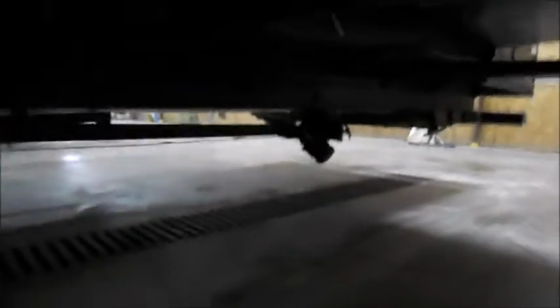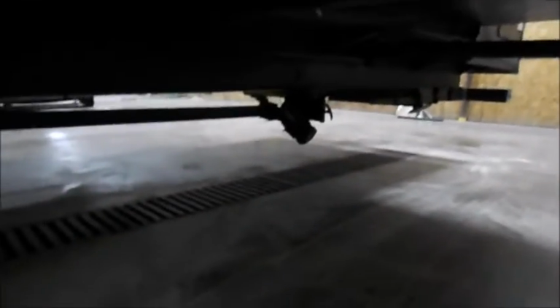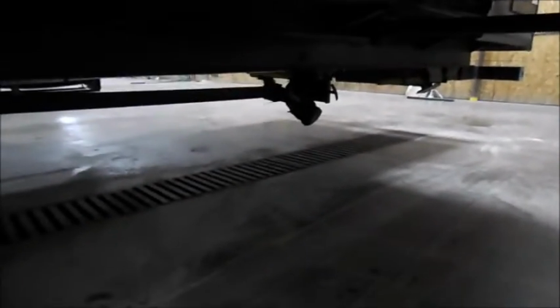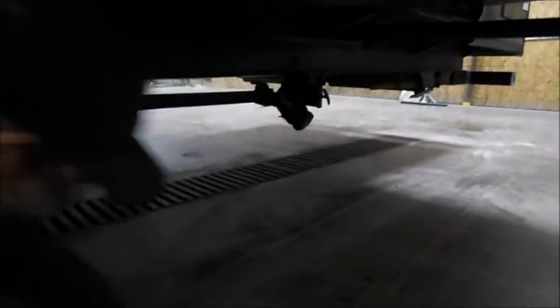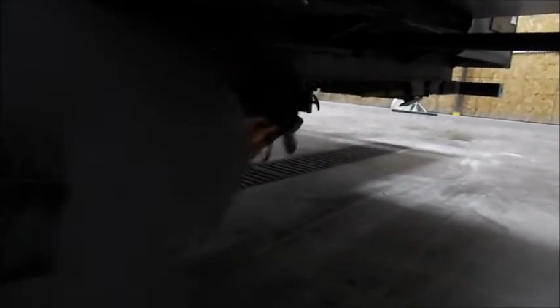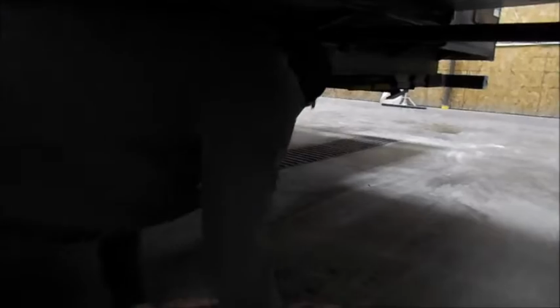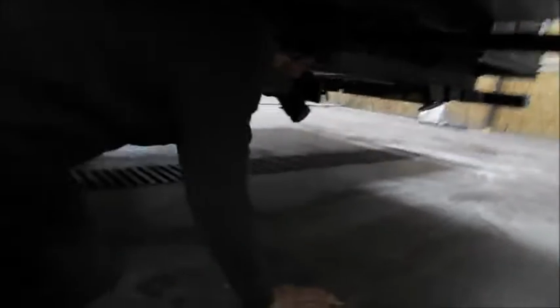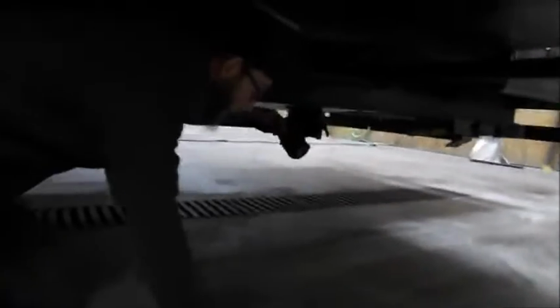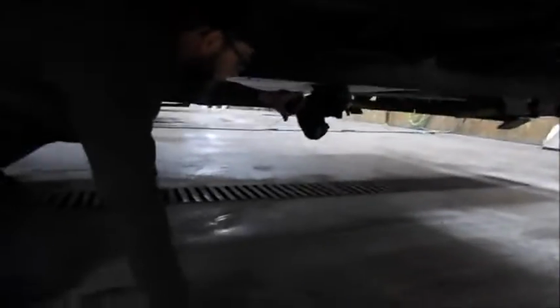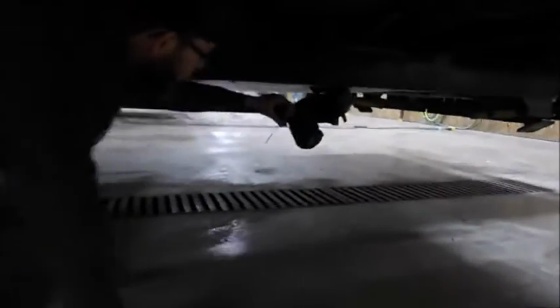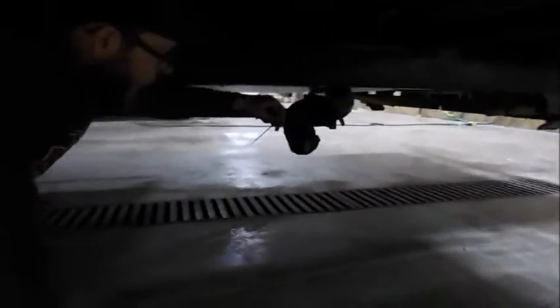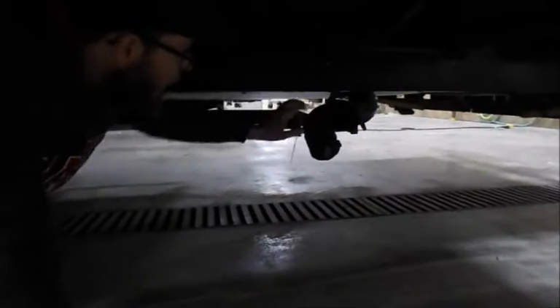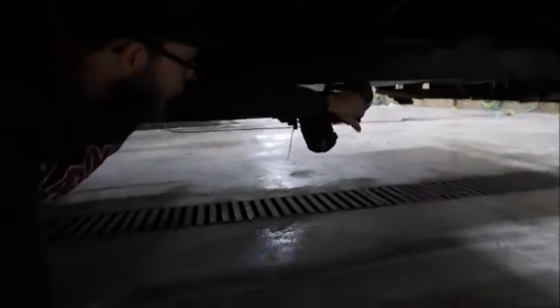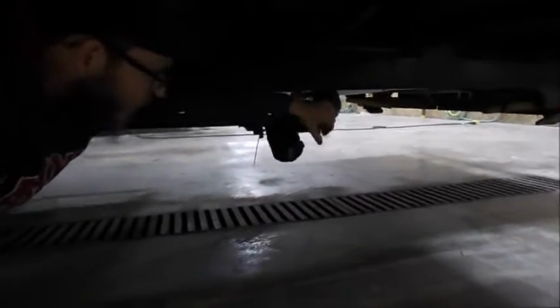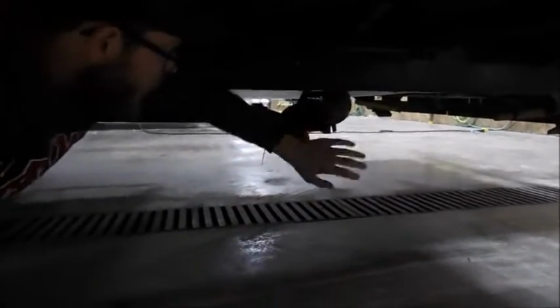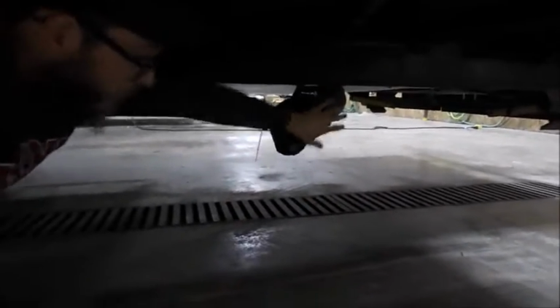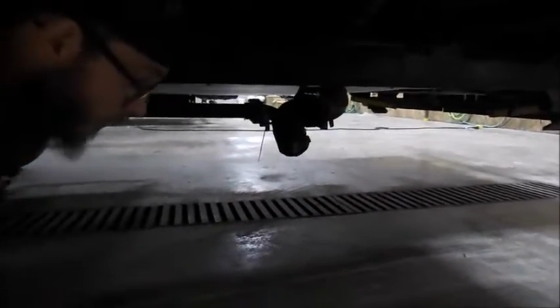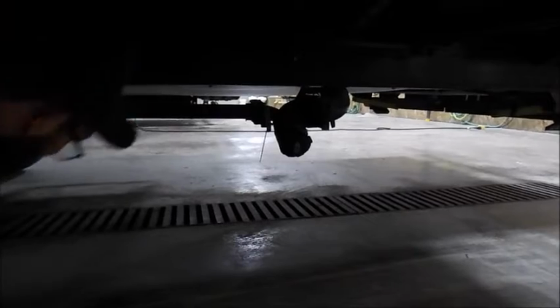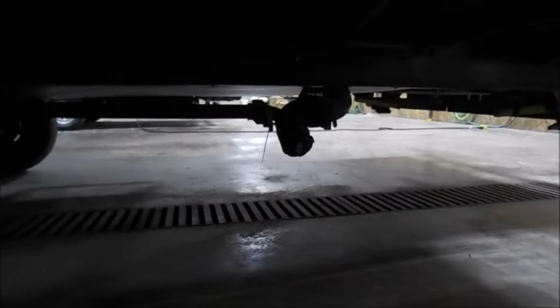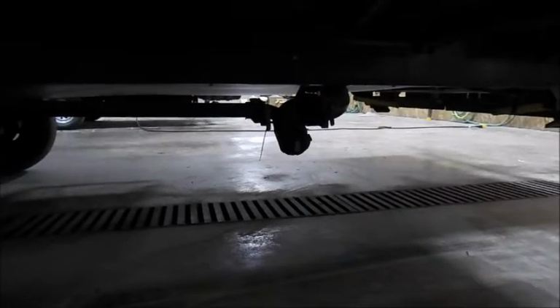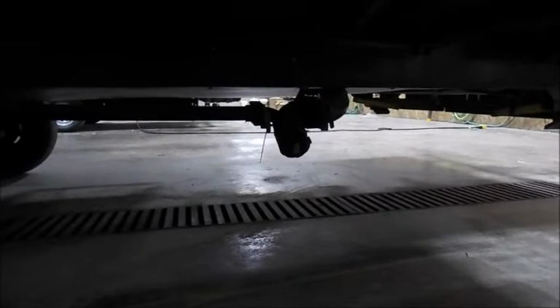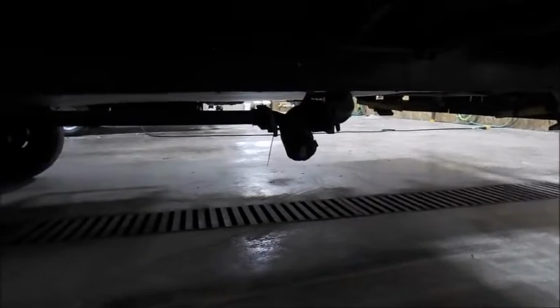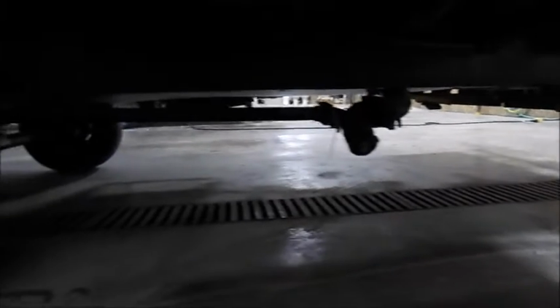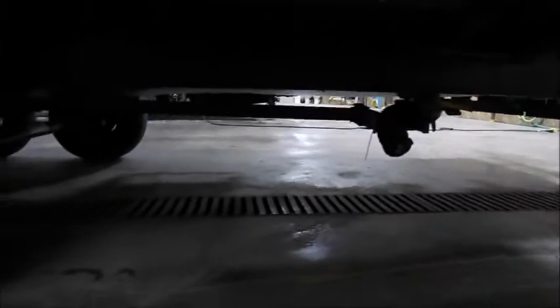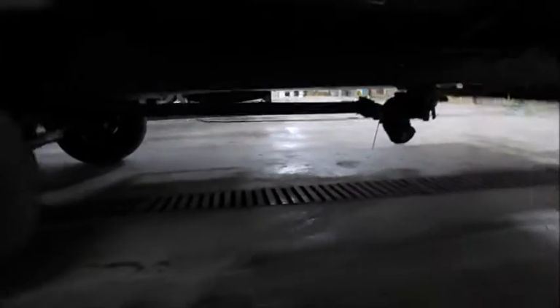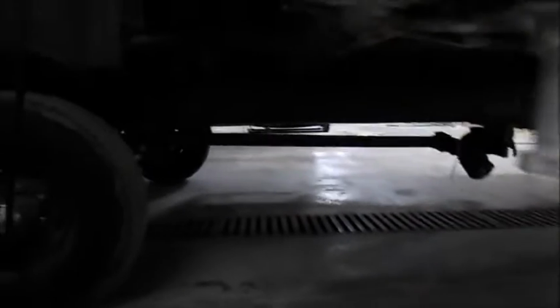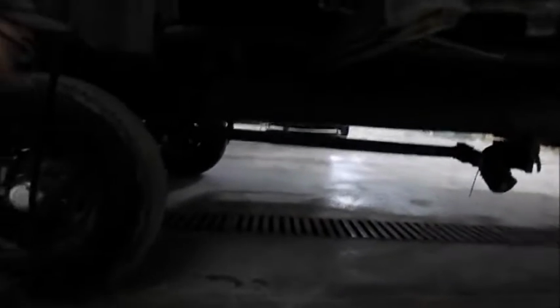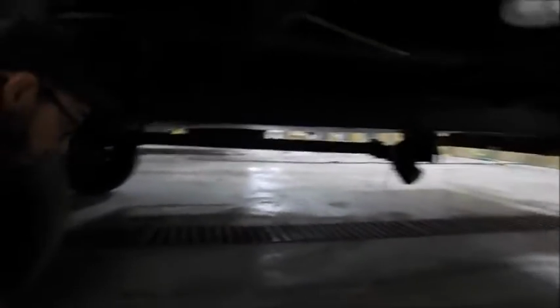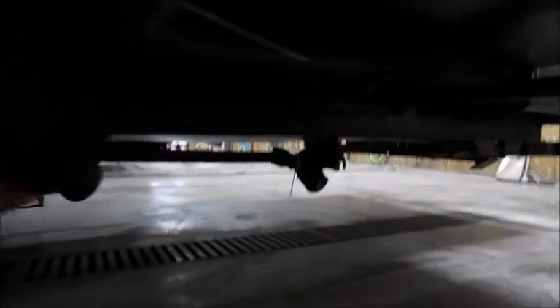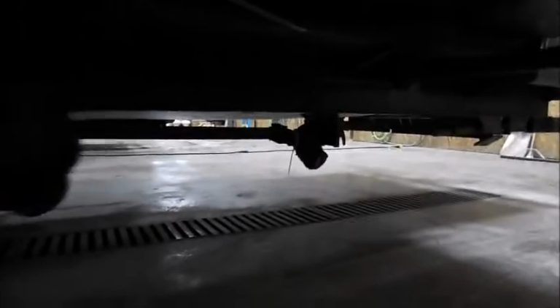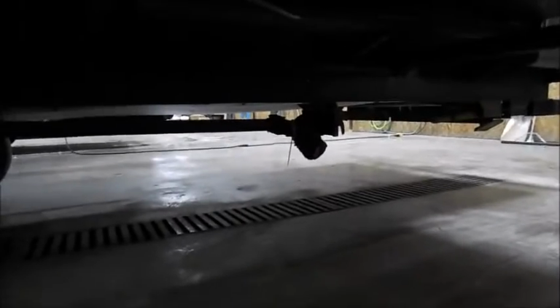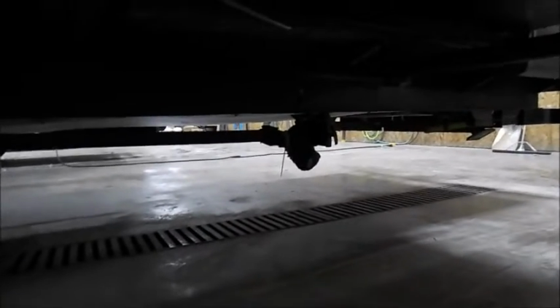This is your sewage outlet. The left handle here is your gray tank. The right side is your sewage for the black tank. That's where all of your sewage and gray tank water will come out.